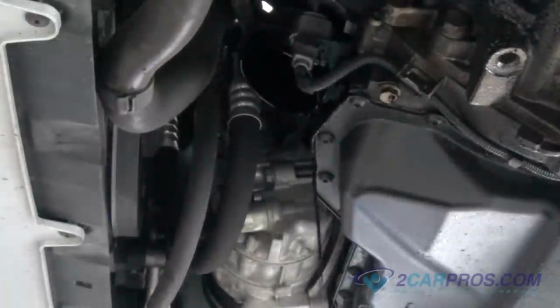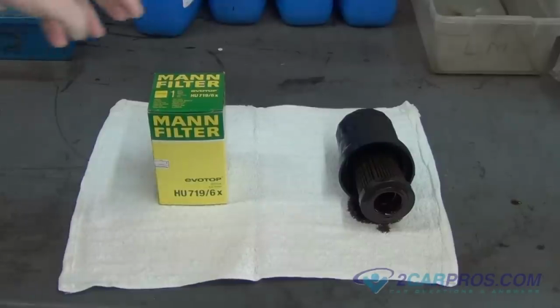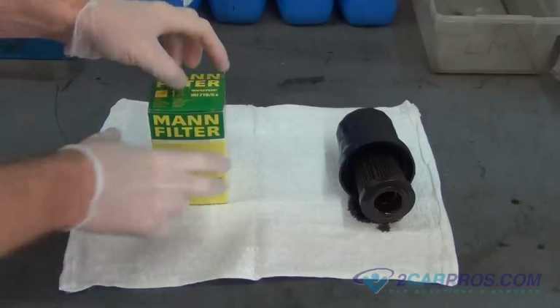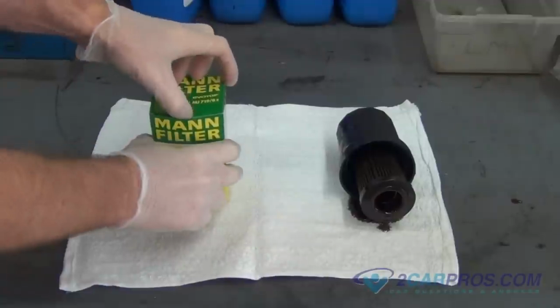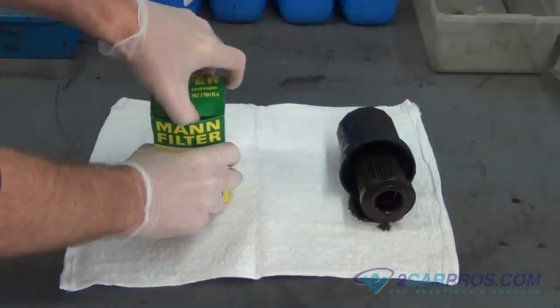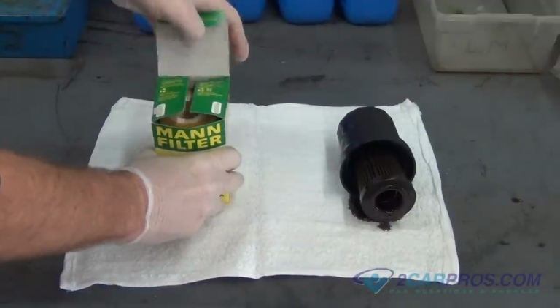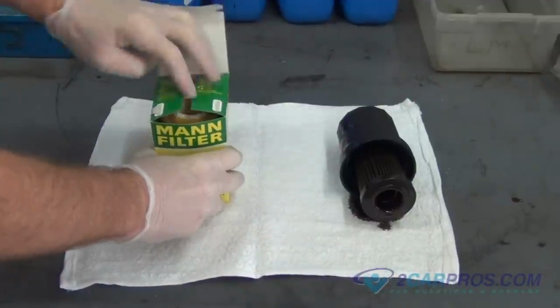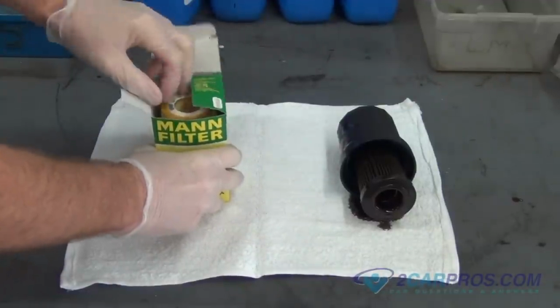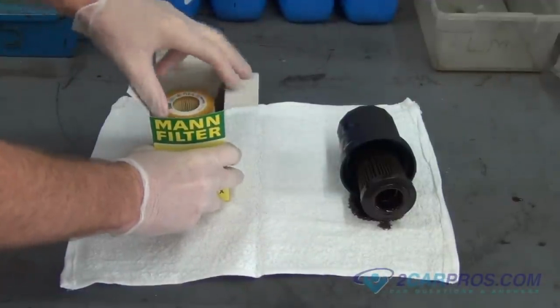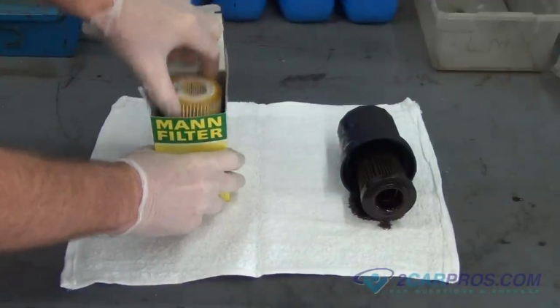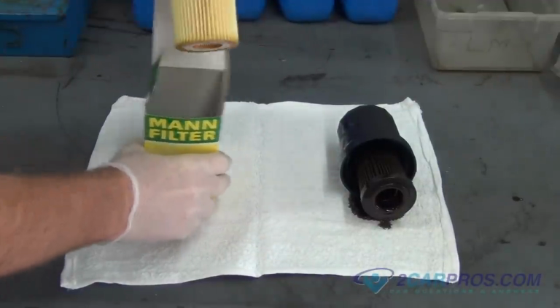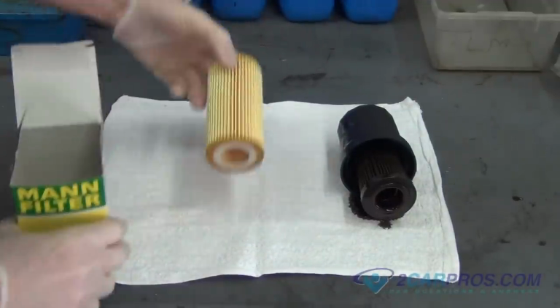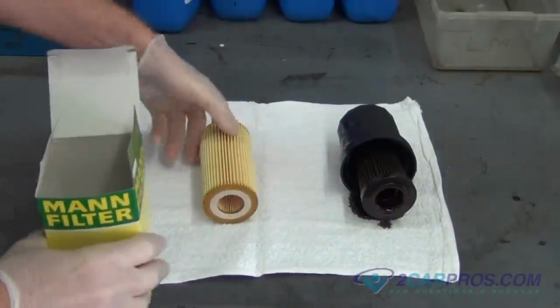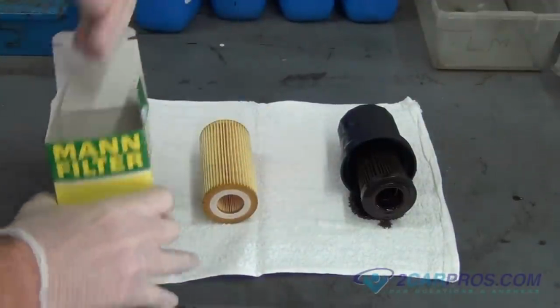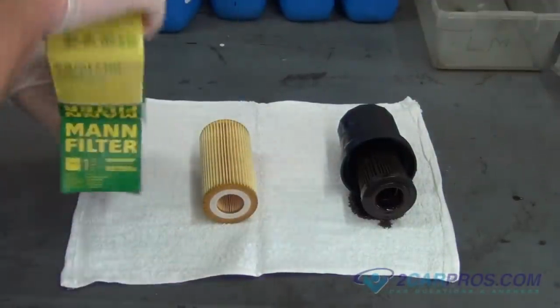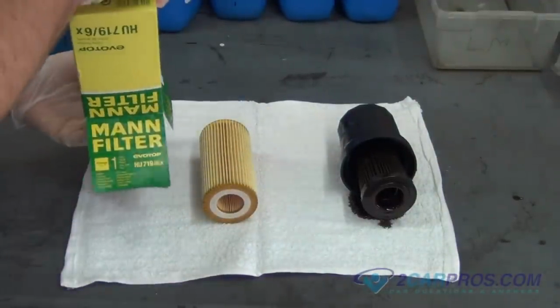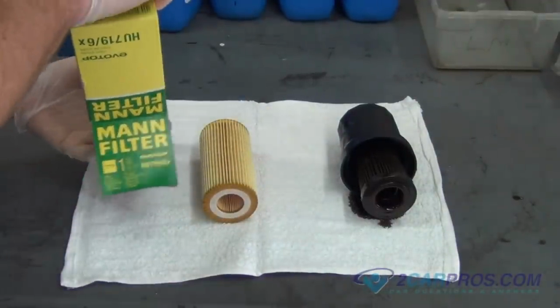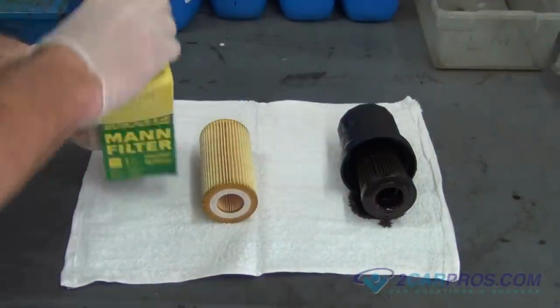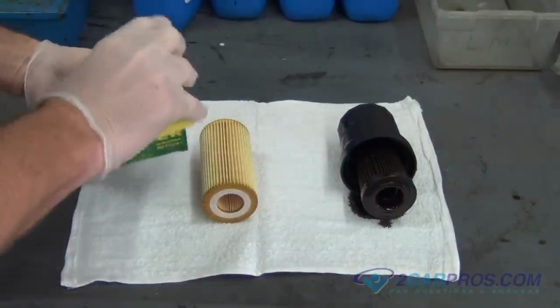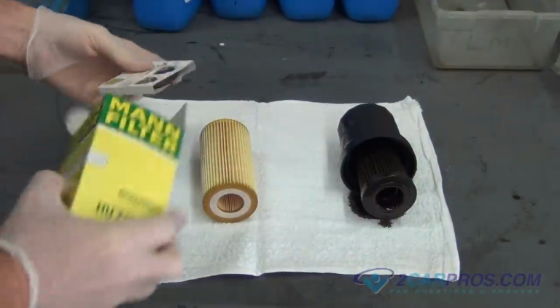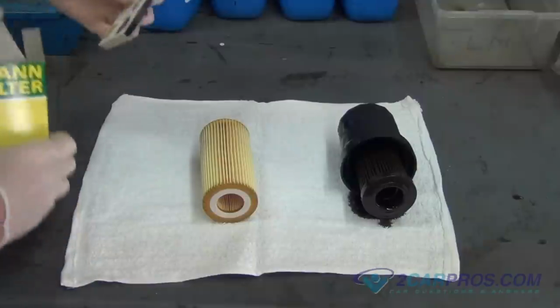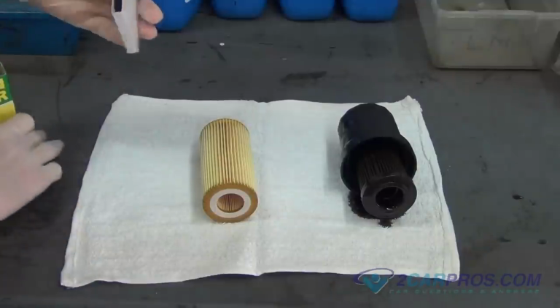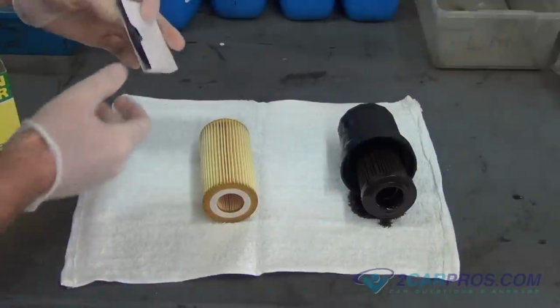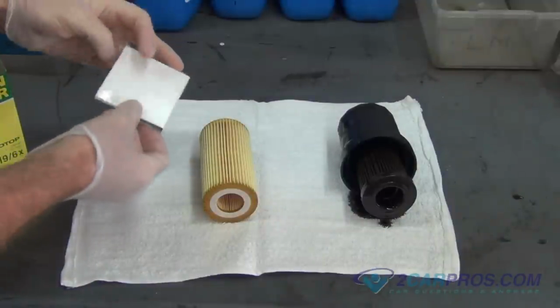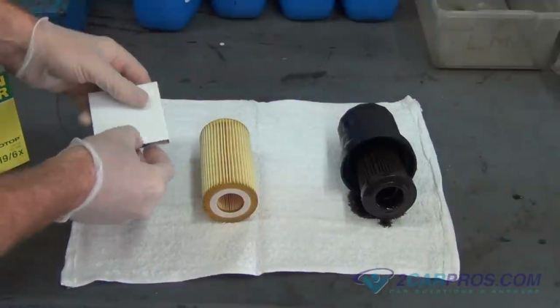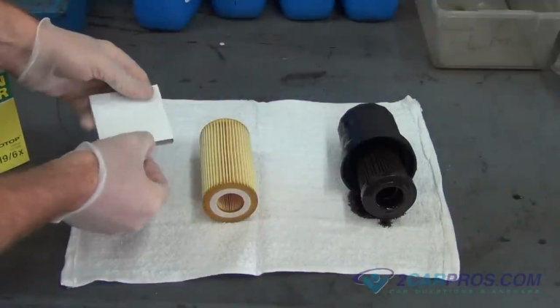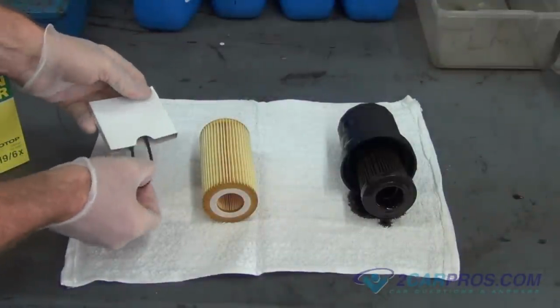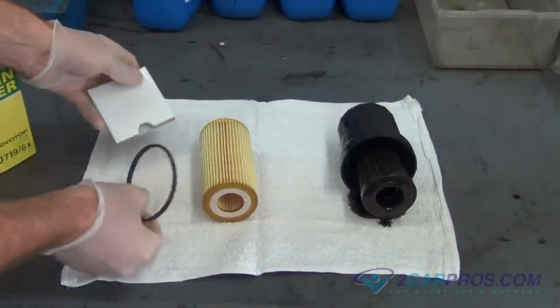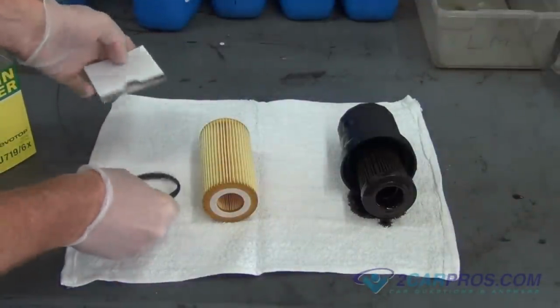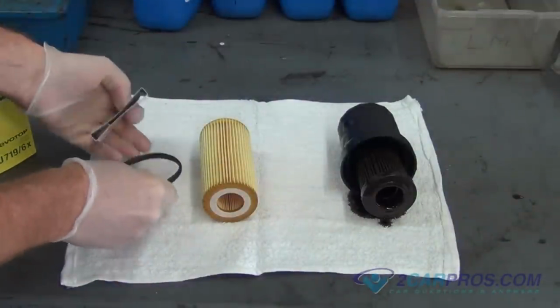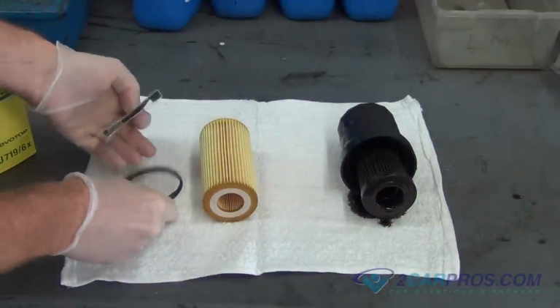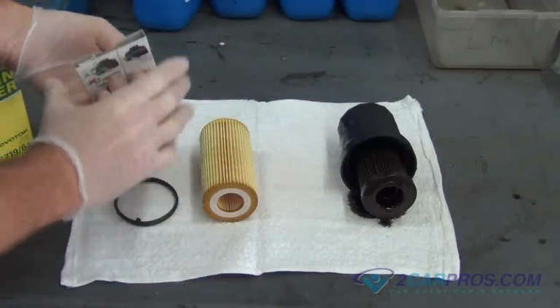Remove the old oil filter and oil filter seal from the filter cap. Then install the new oil filter to the oil filter cap and the new oil filter seal.